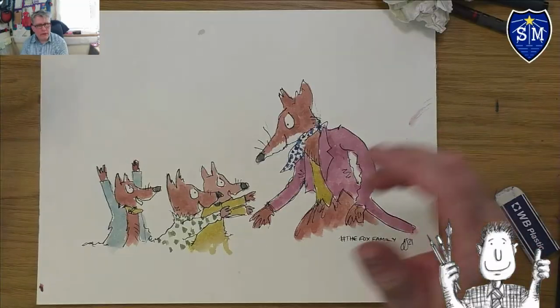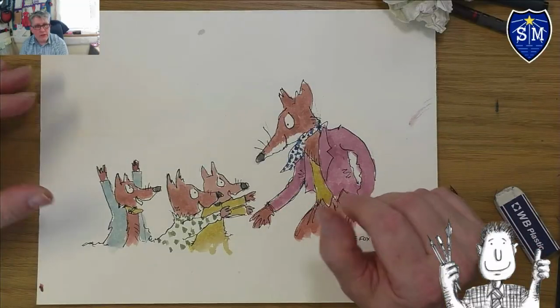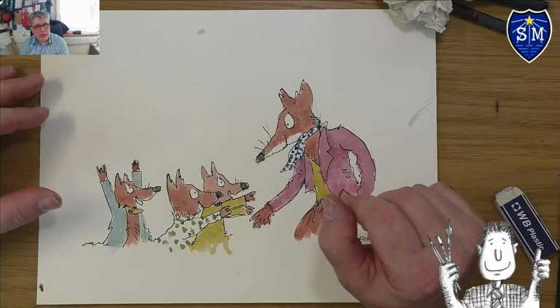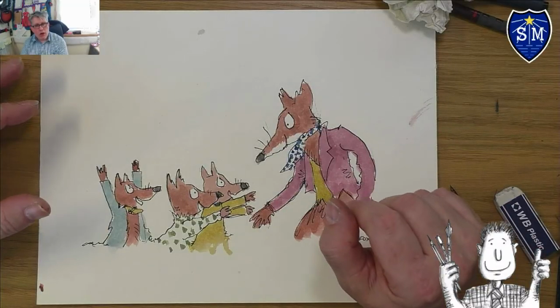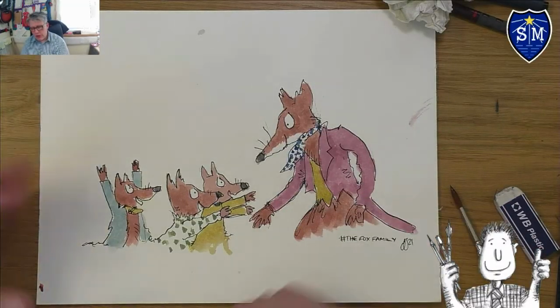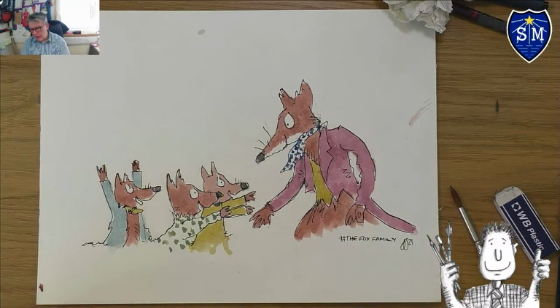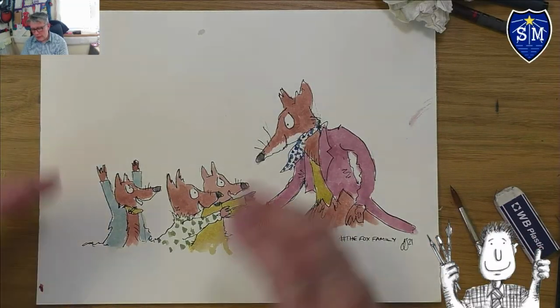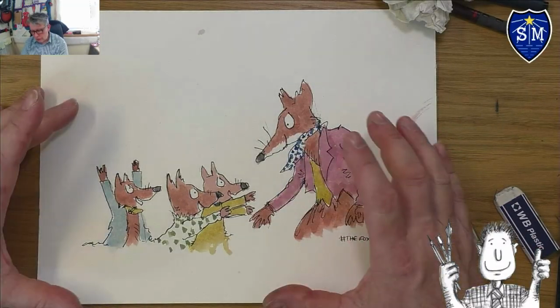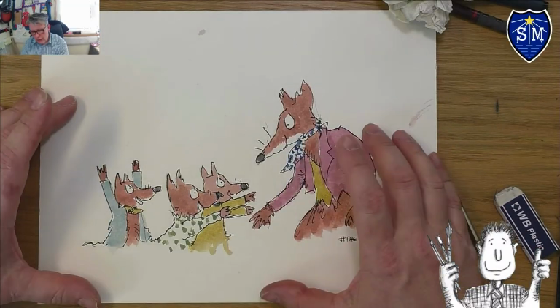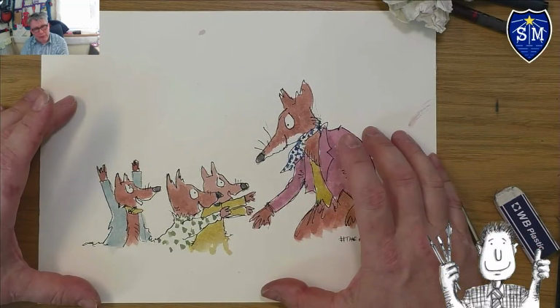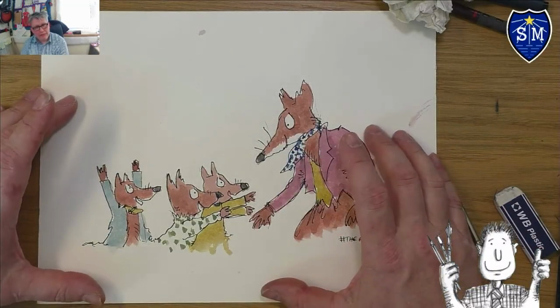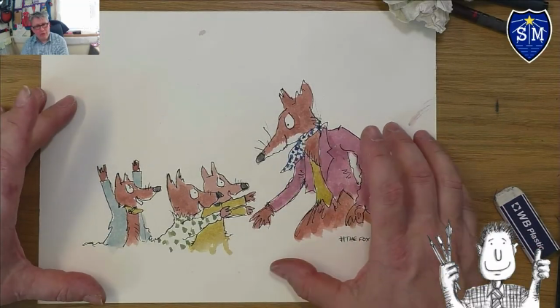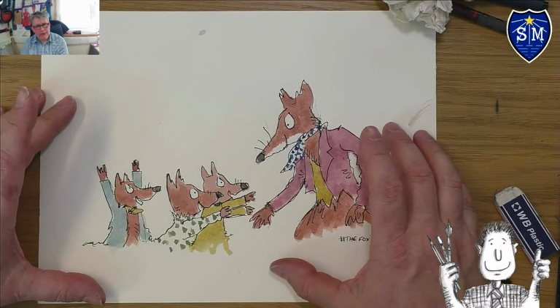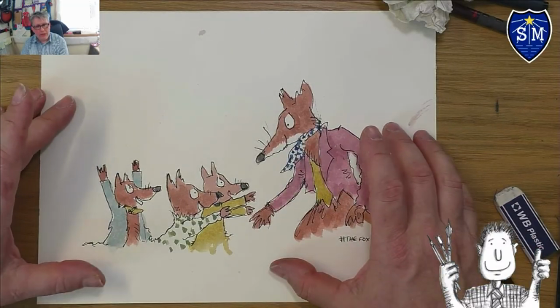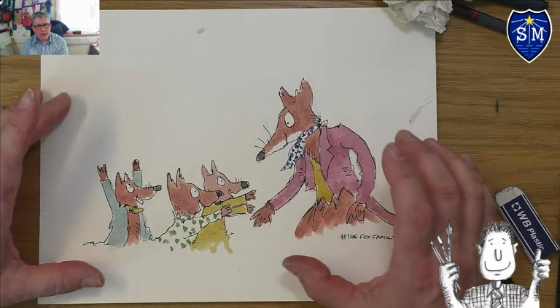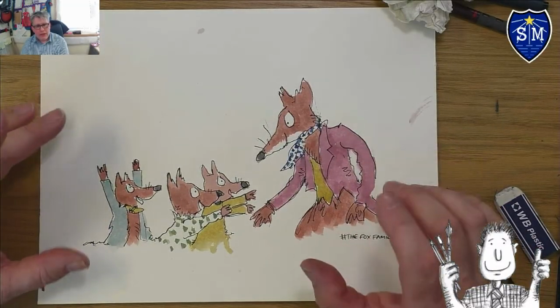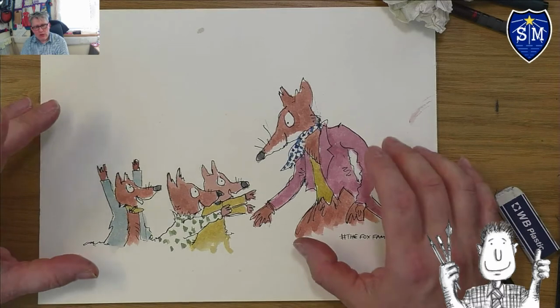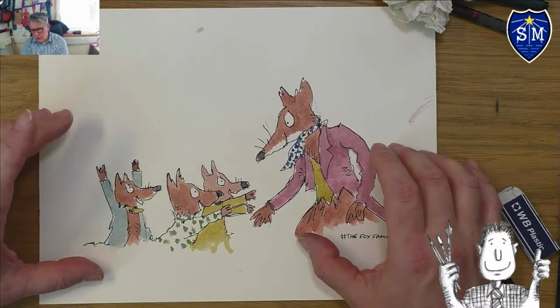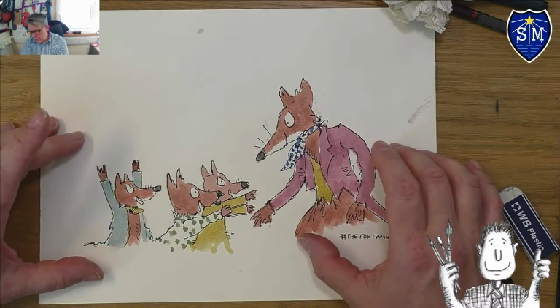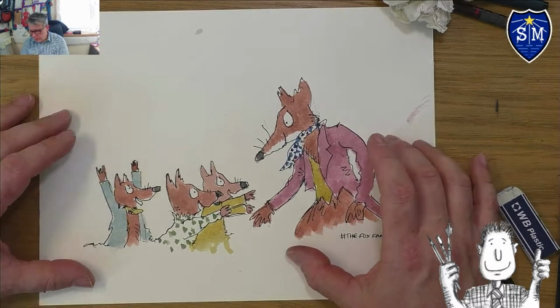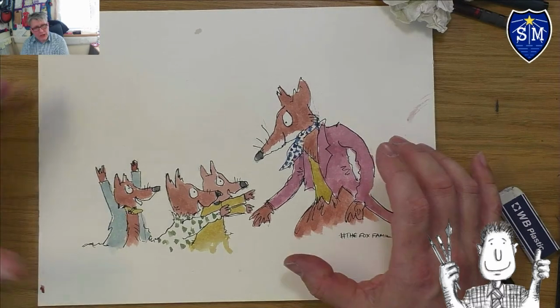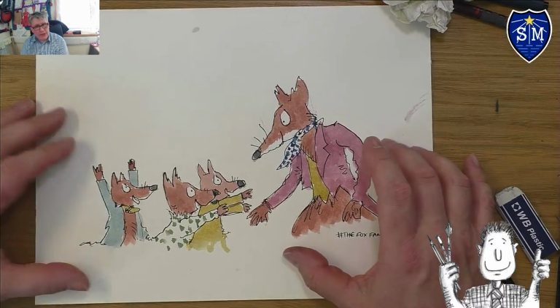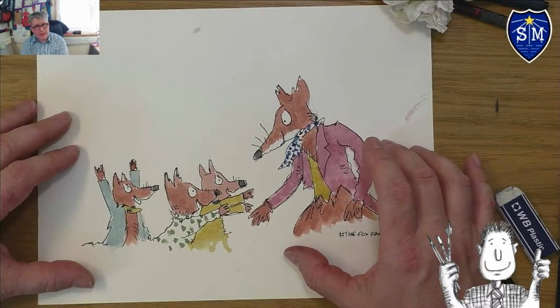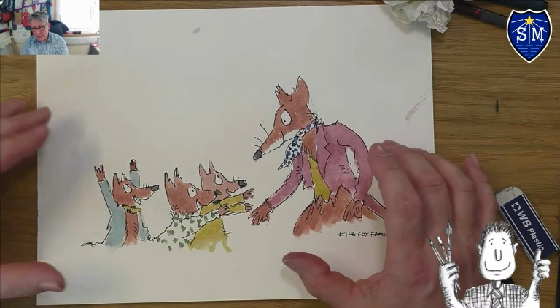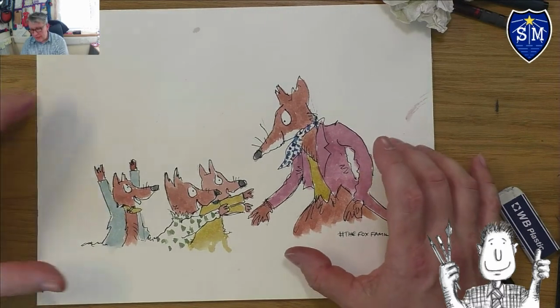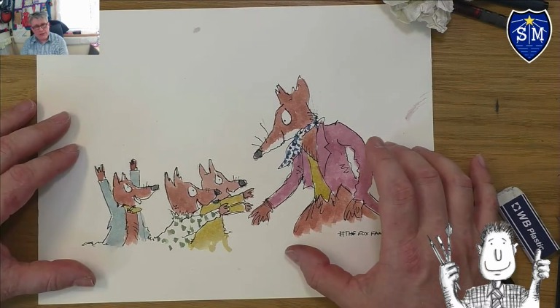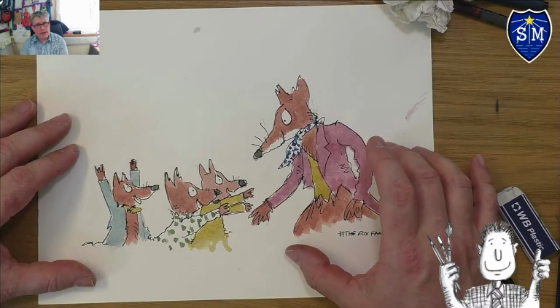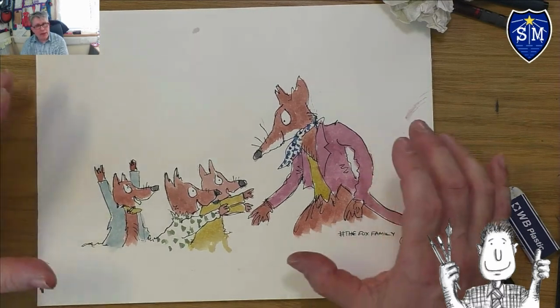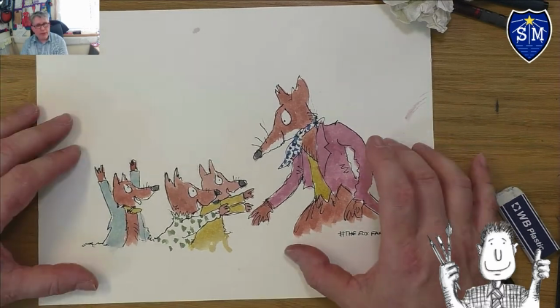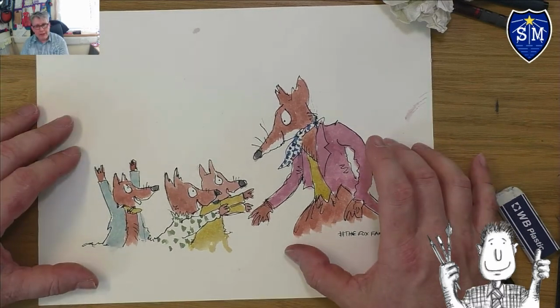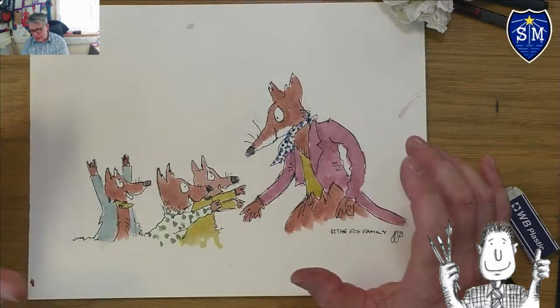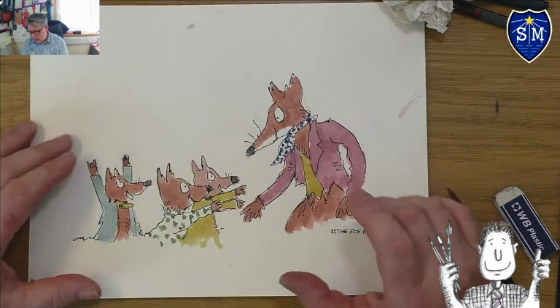In this video I'm going to show you how to draw and paint the Fox family in the style of Quentin Blake. So get your pens and your paints and your paper ready and let's crack on.